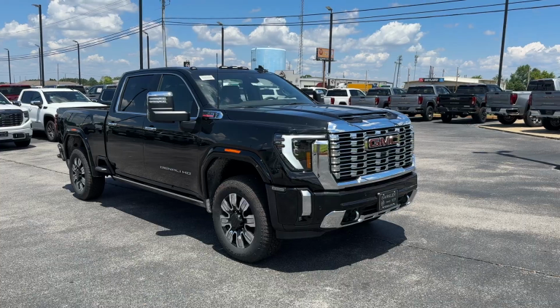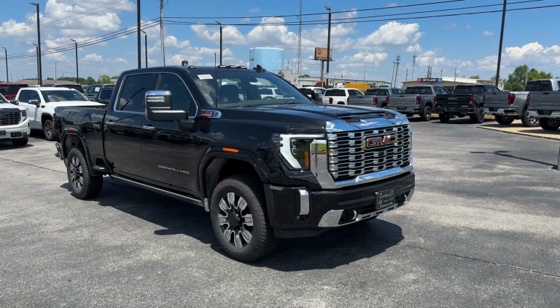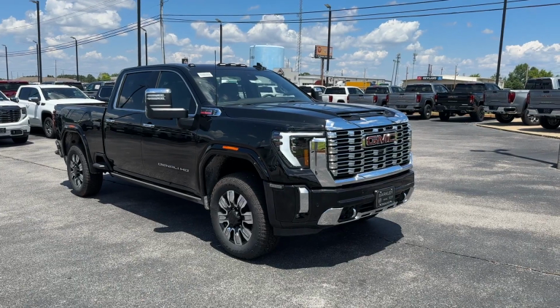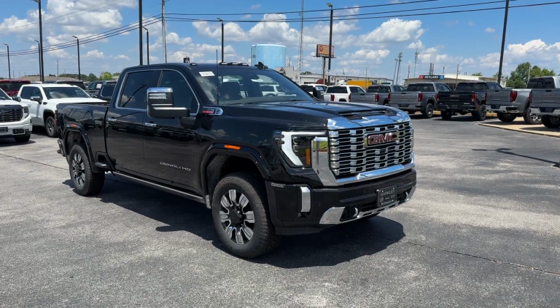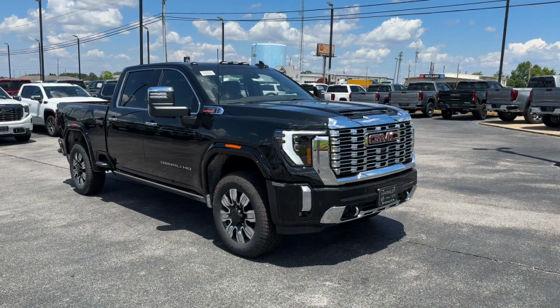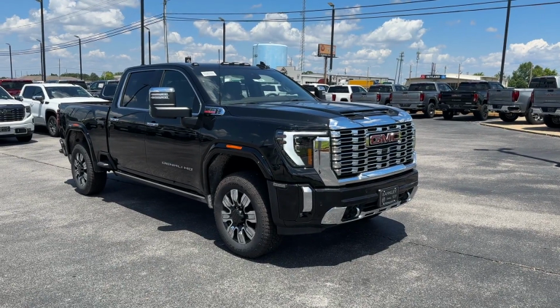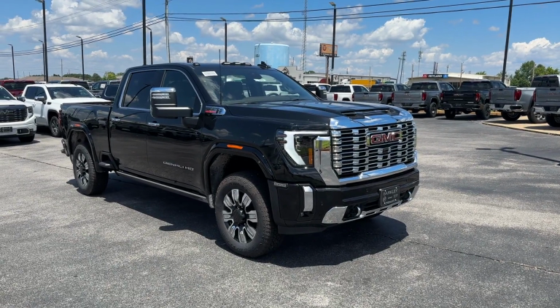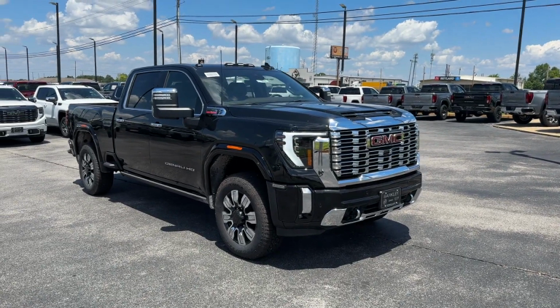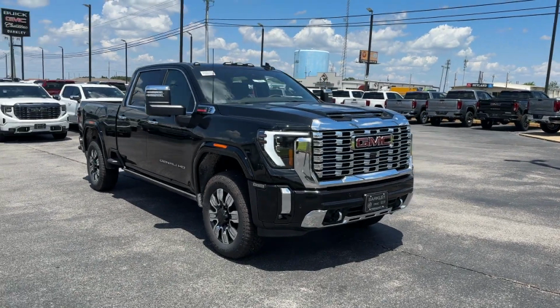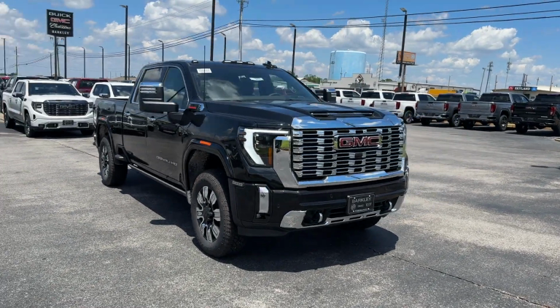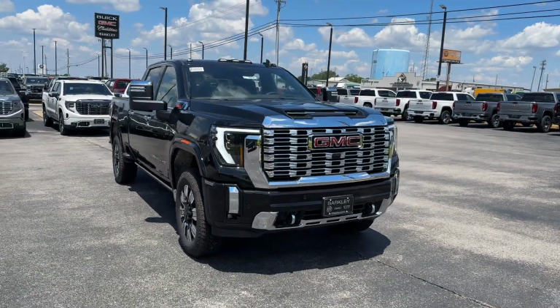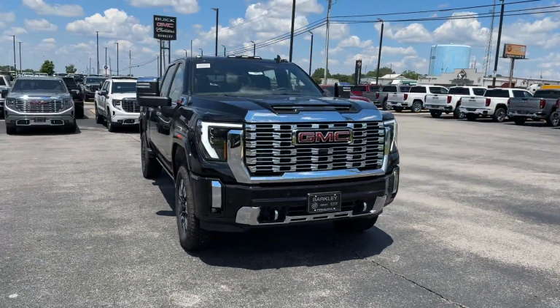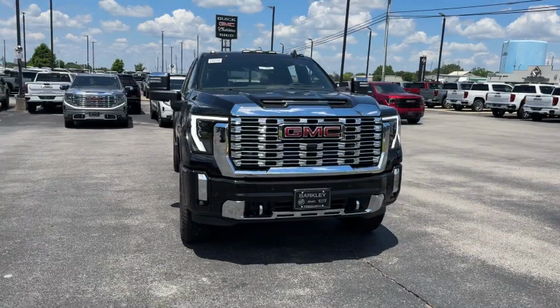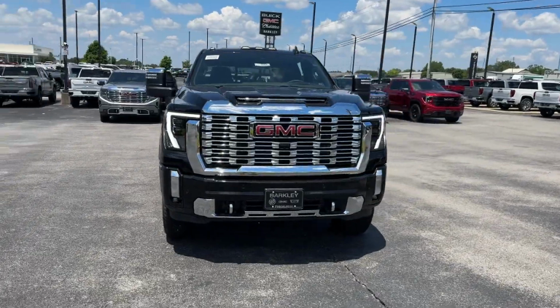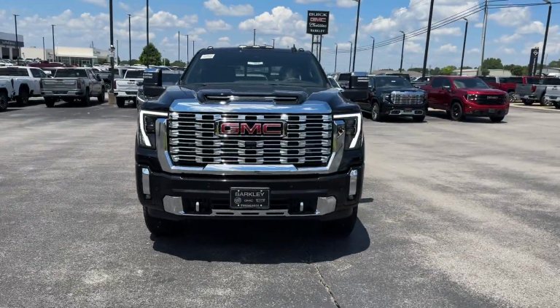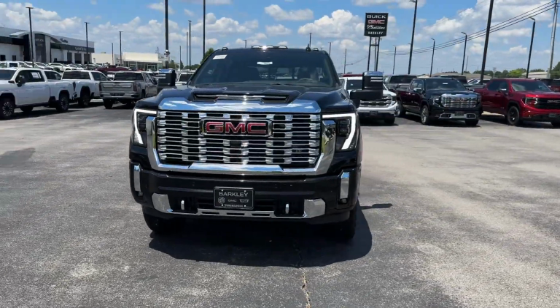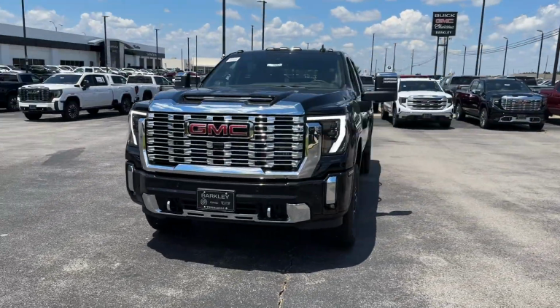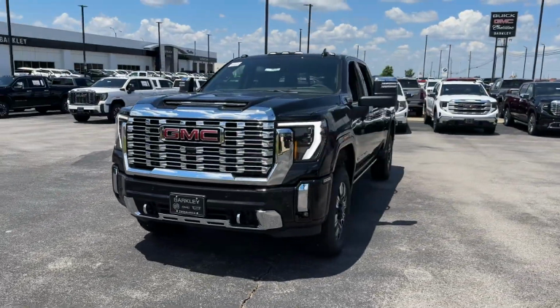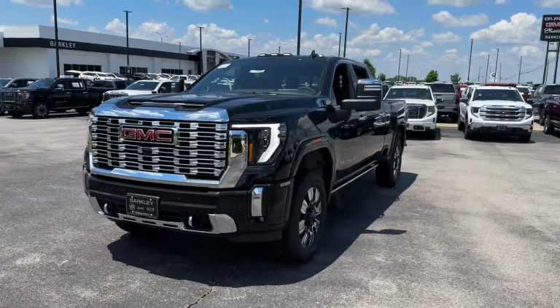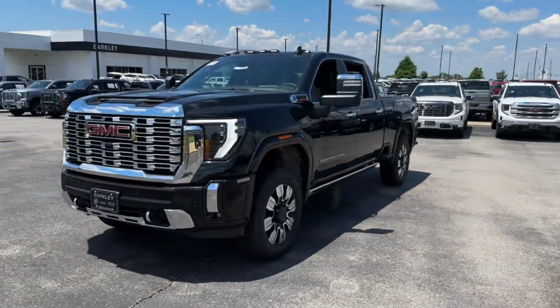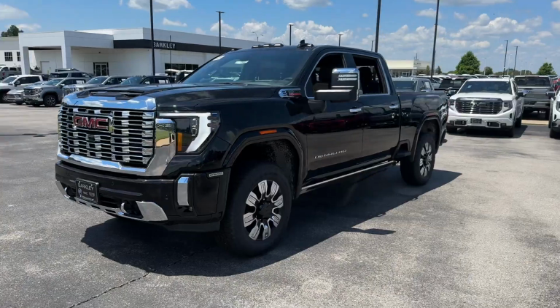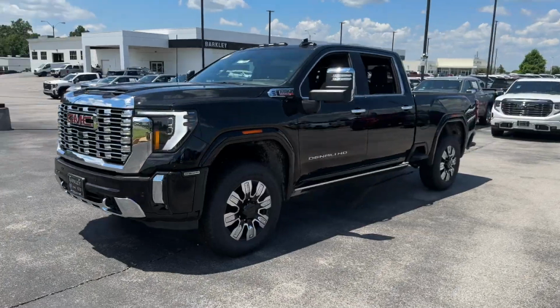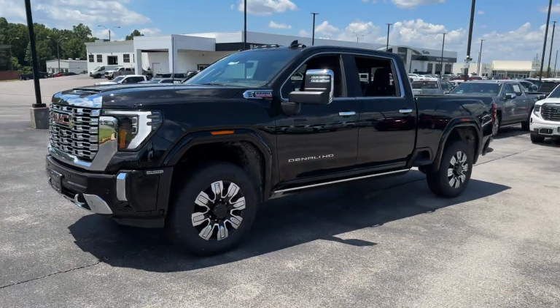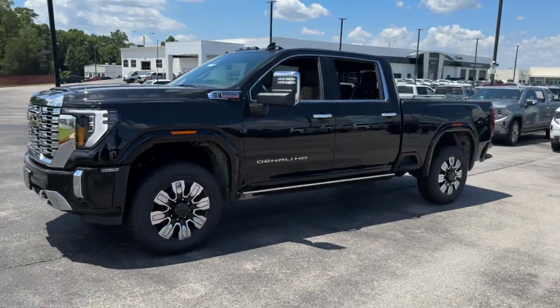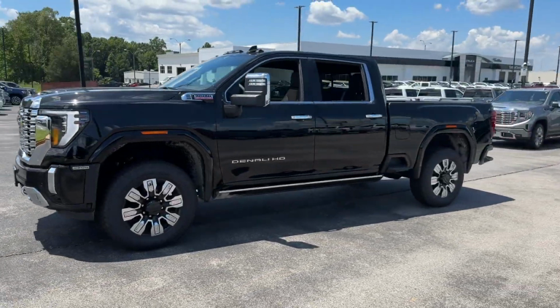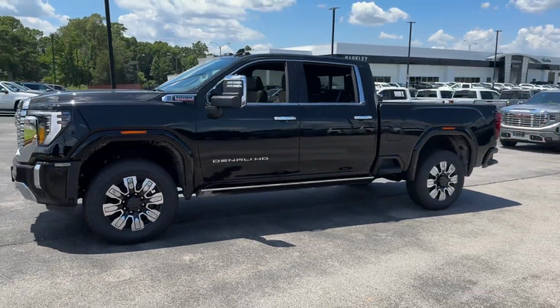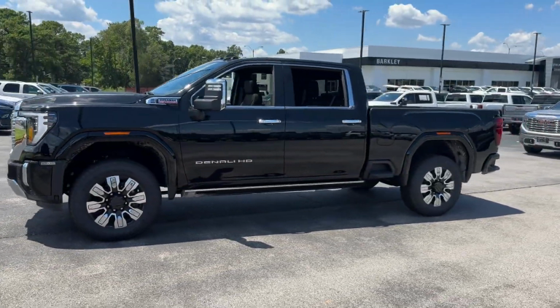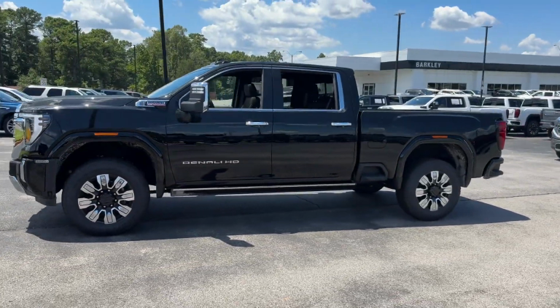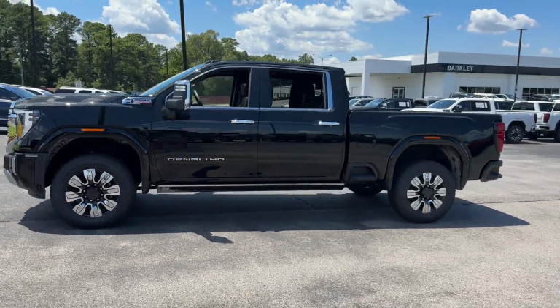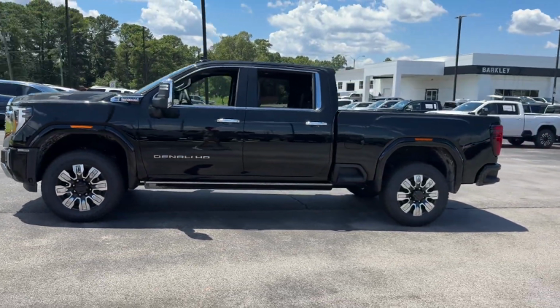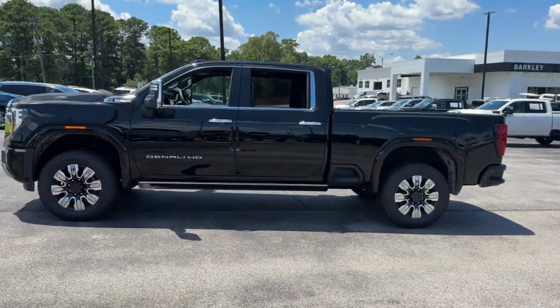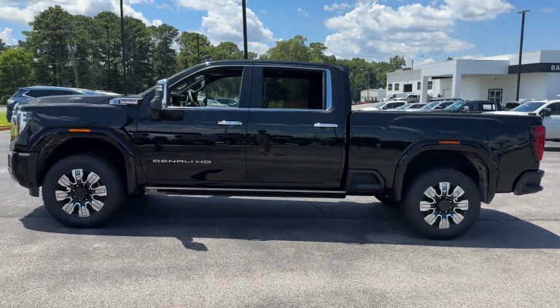2024 GMC Sierra 2500 HD. This pickup truck offers two full rows of seating for premium comfort, with ample space for all passengers and comes with the following features.